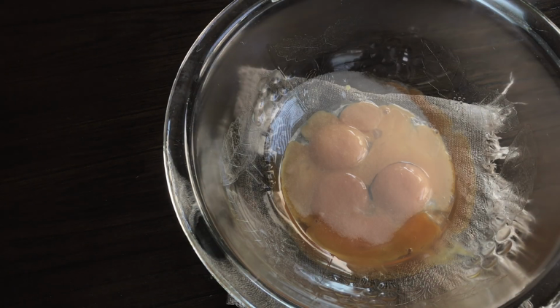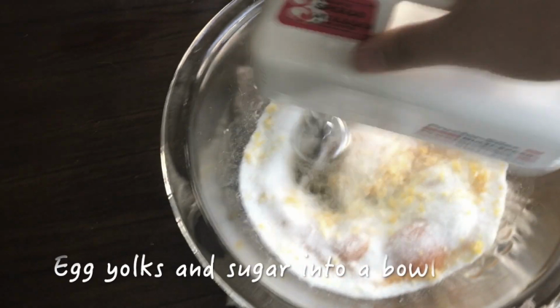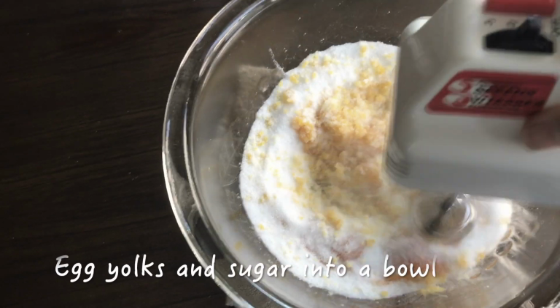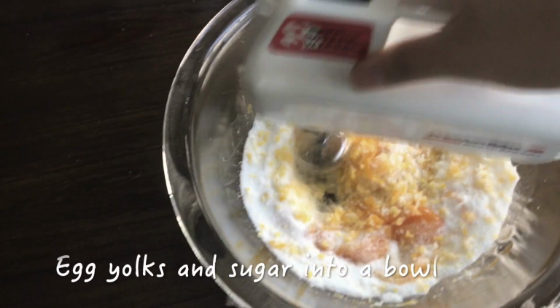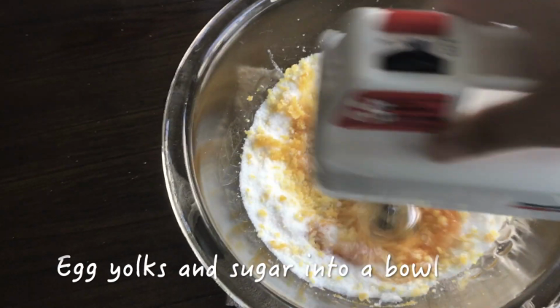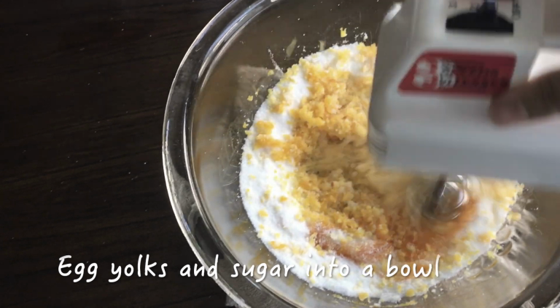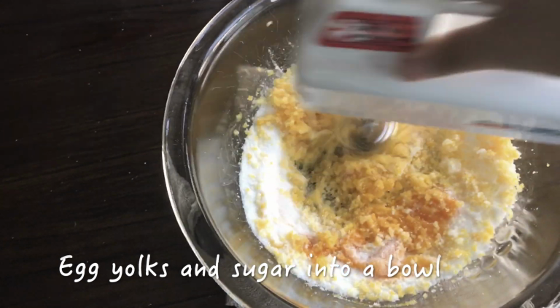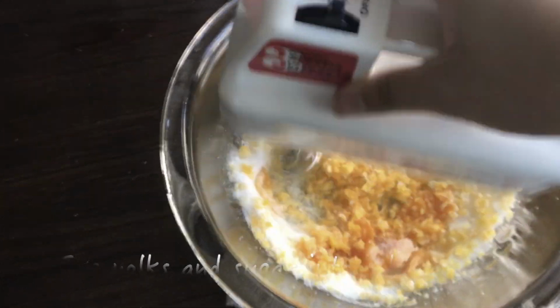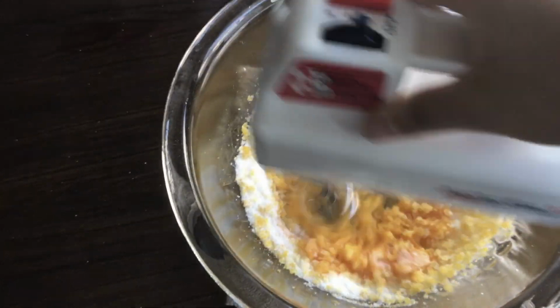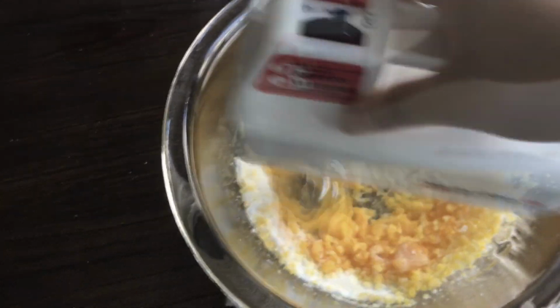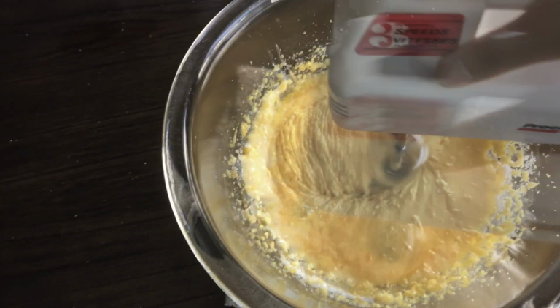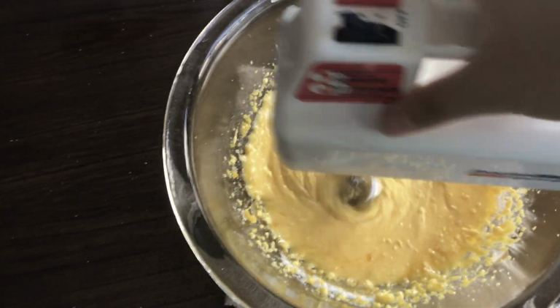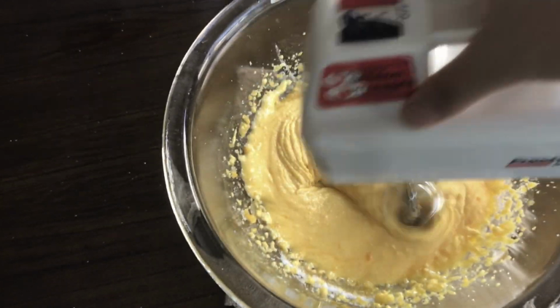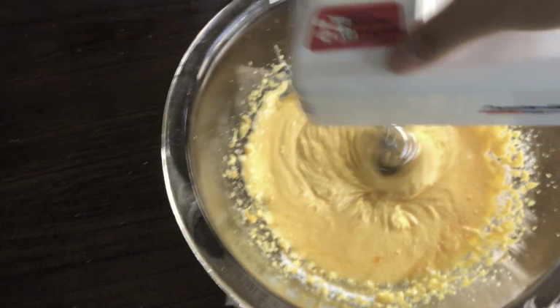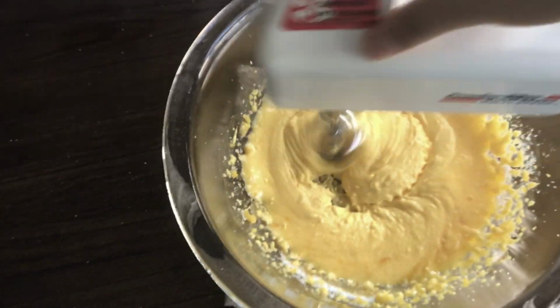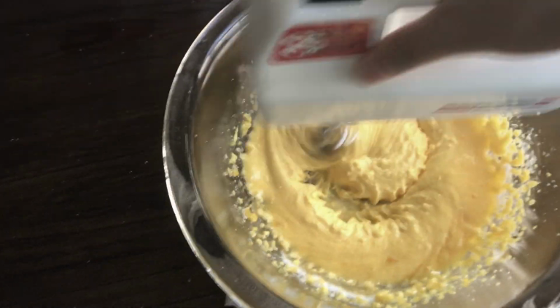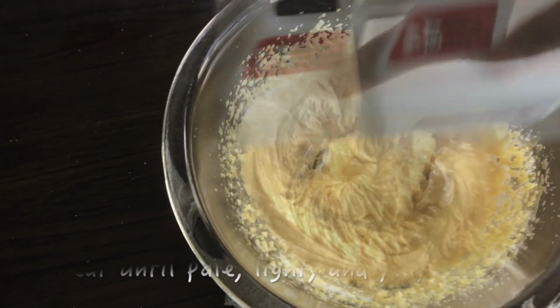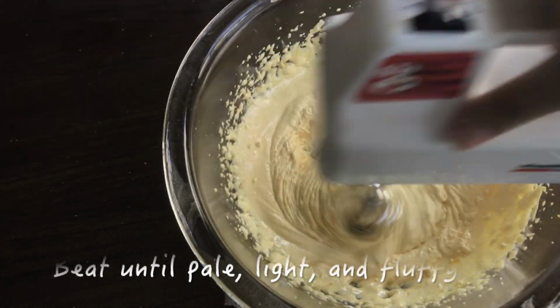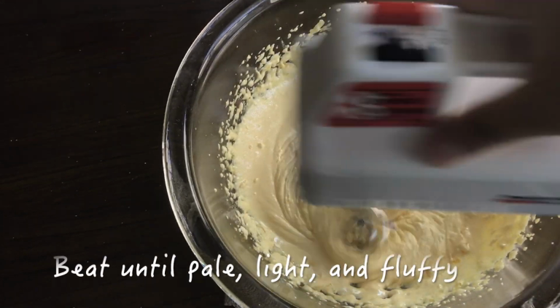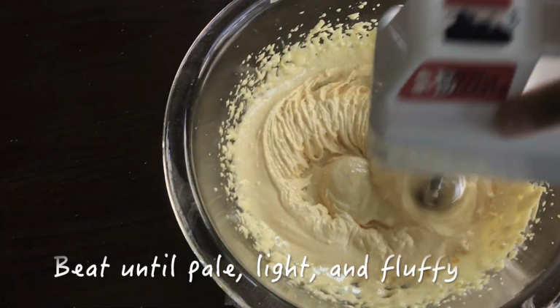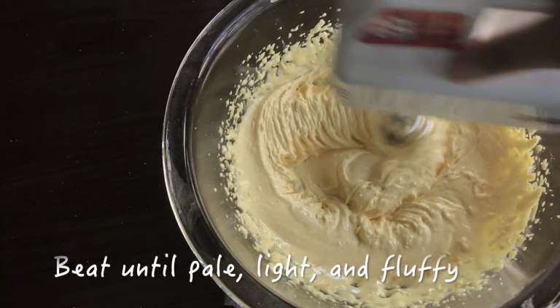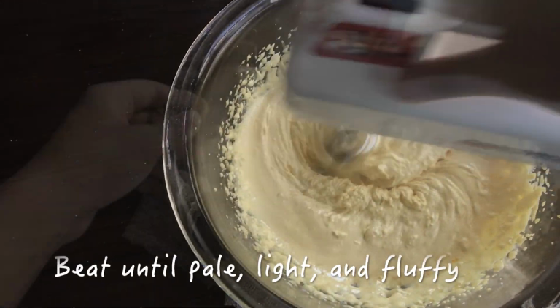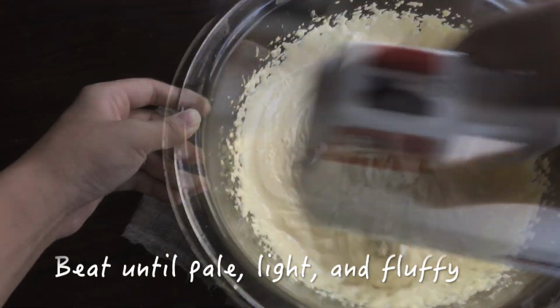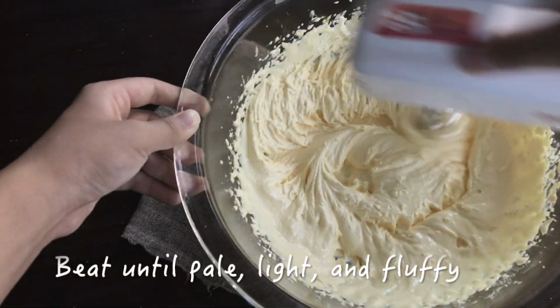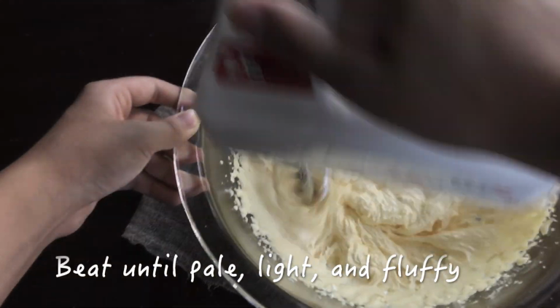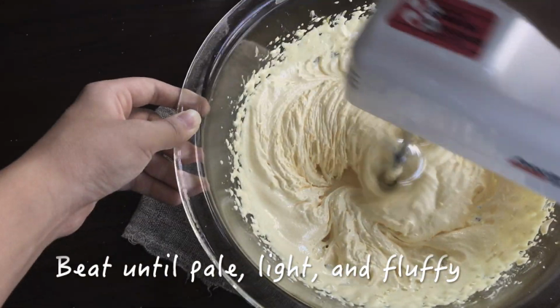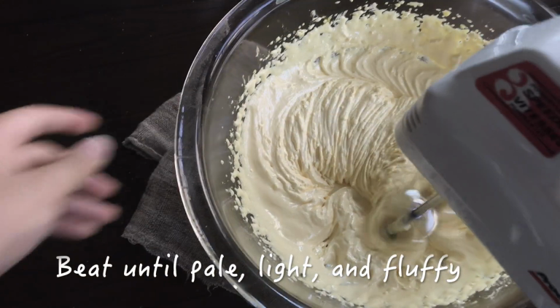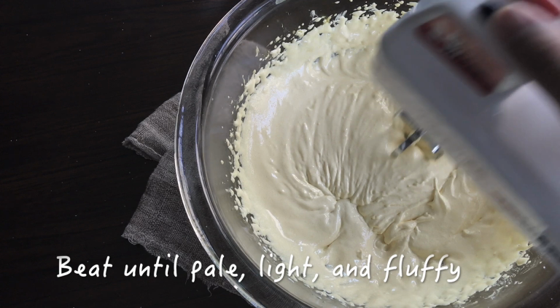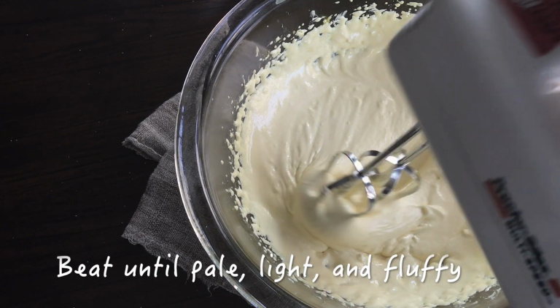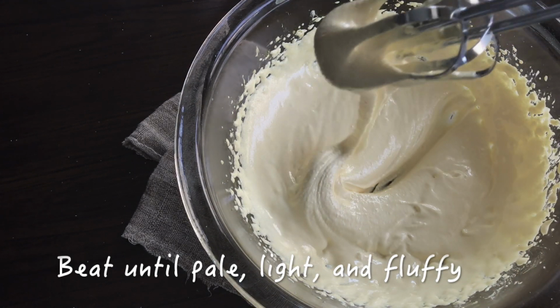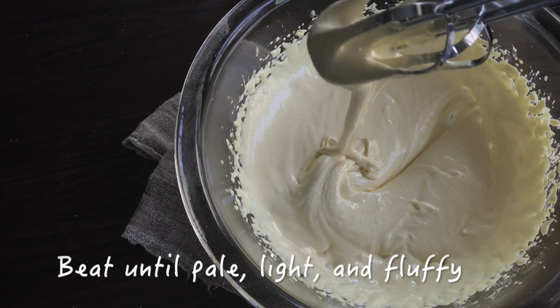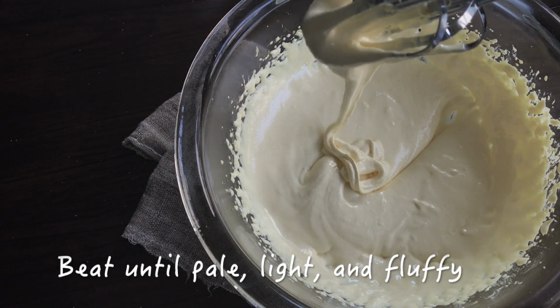Add the egg yolks and sugar into a bowl and beat on high speed until the mixture becomes pale, fluffy and thick and falls in ribbons like this.